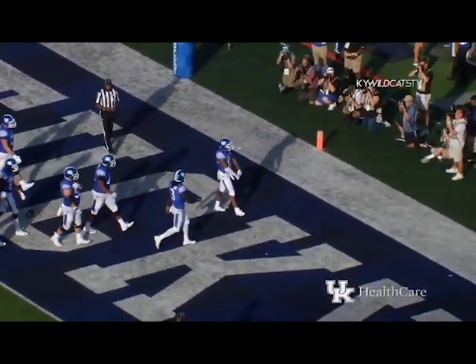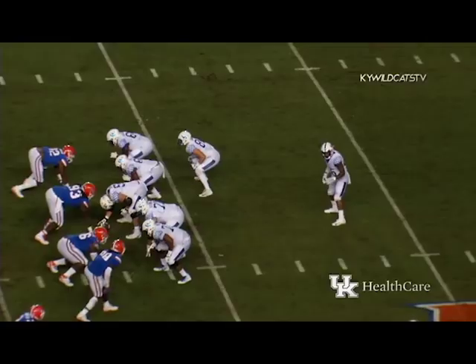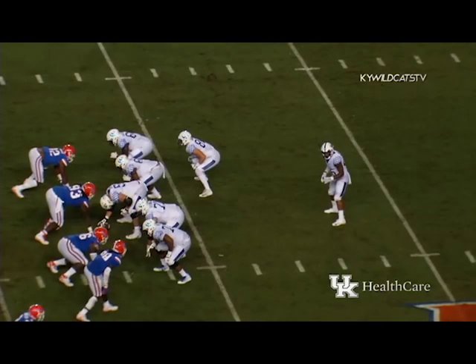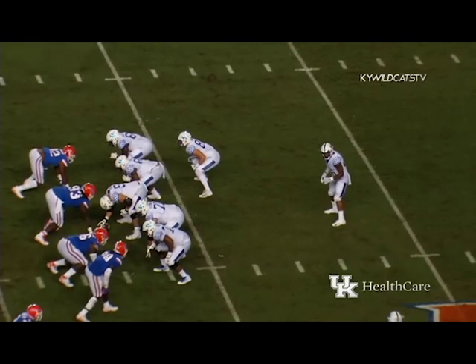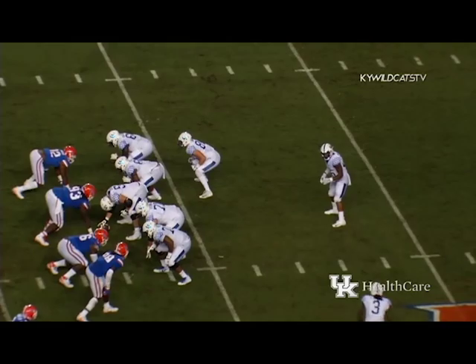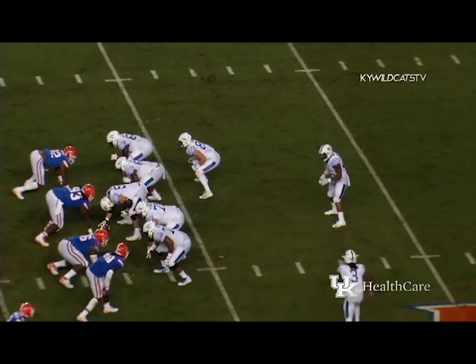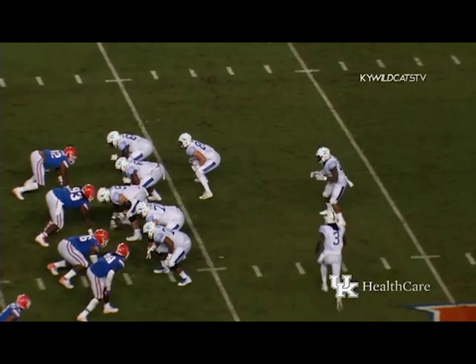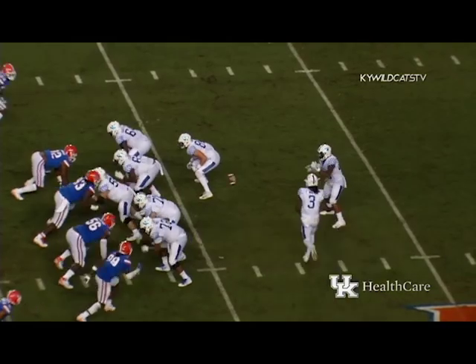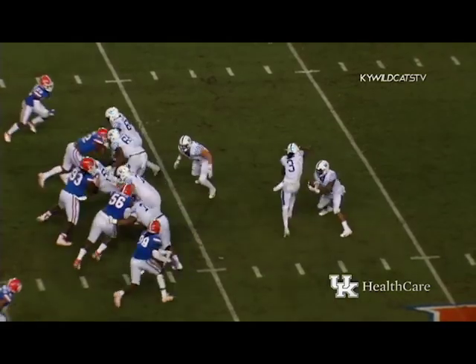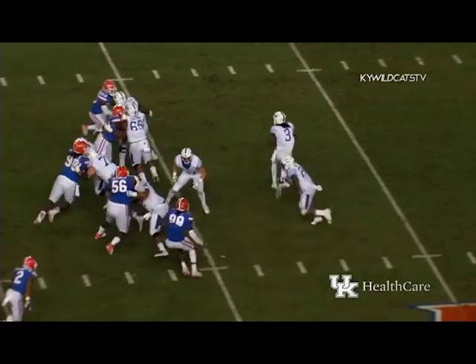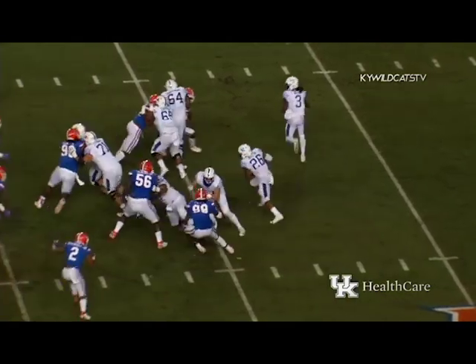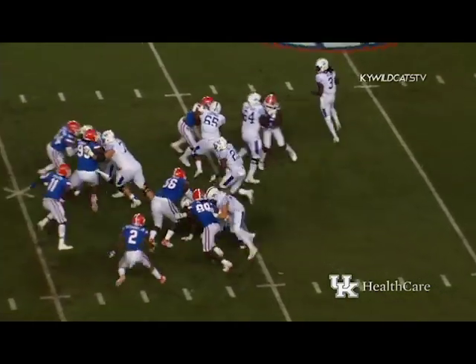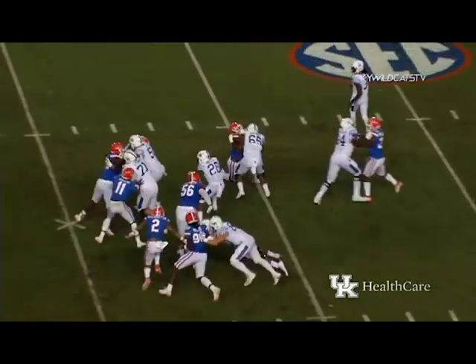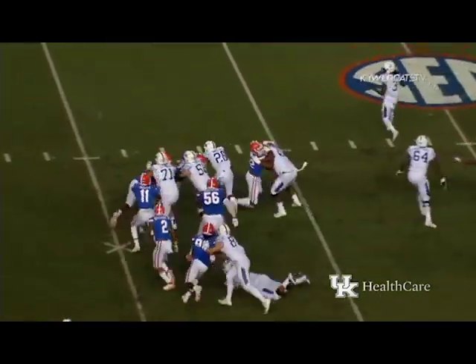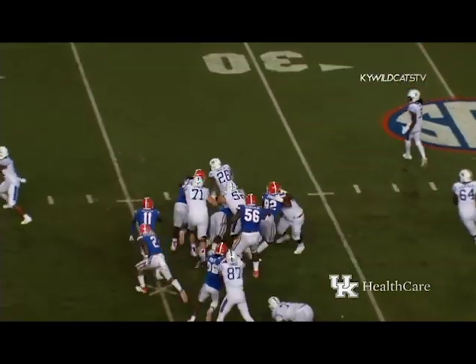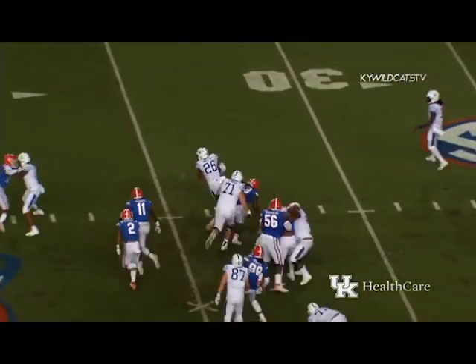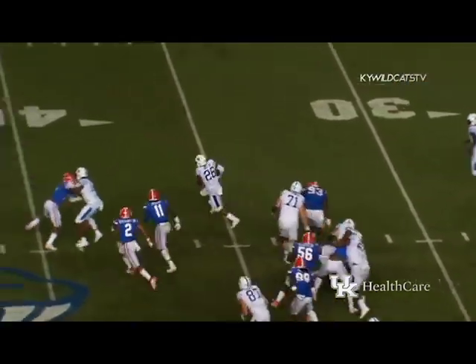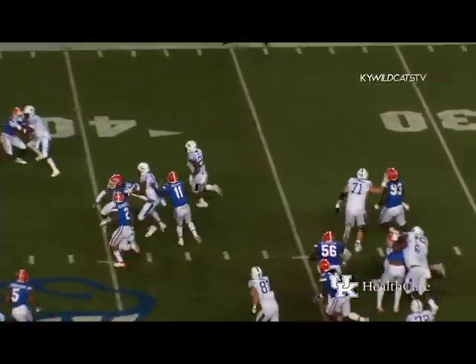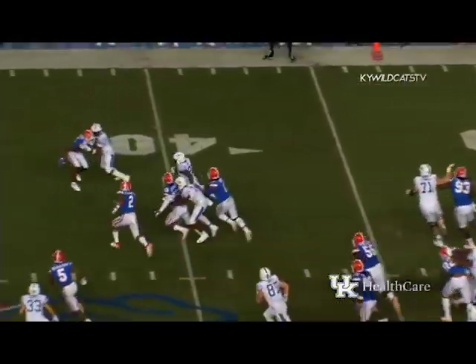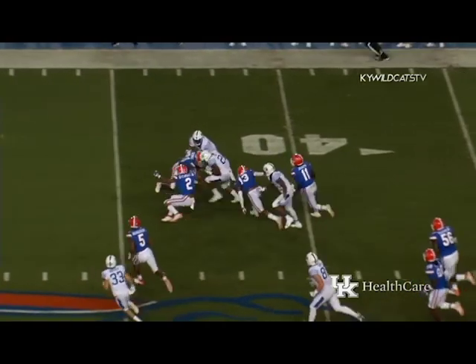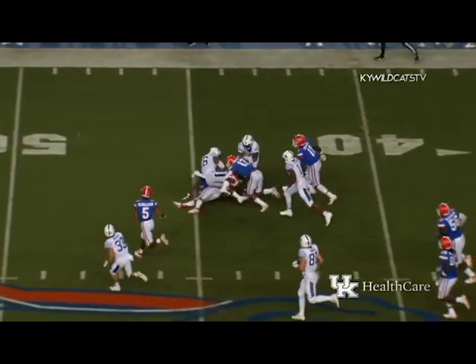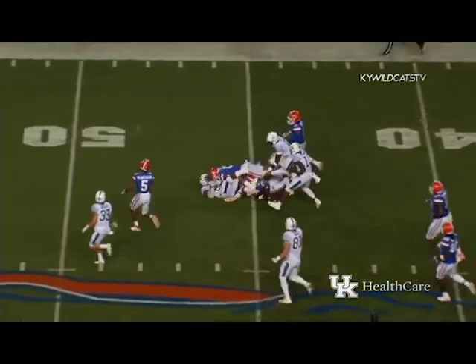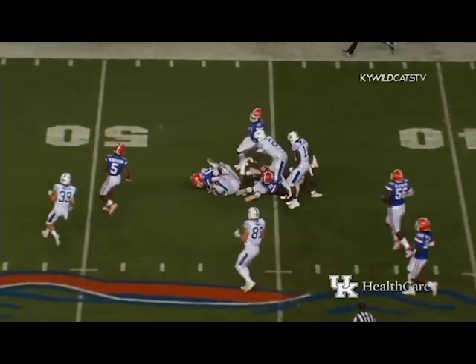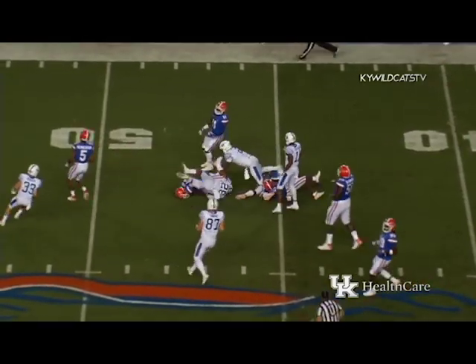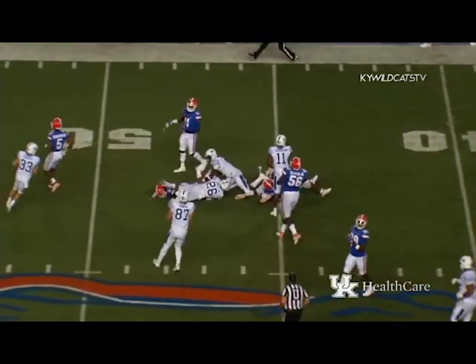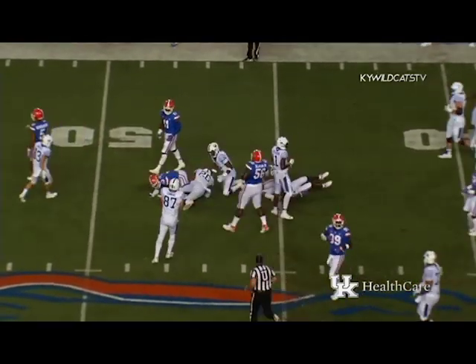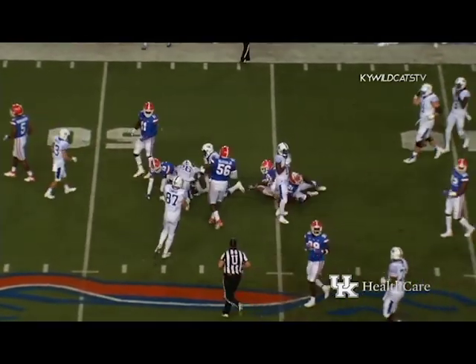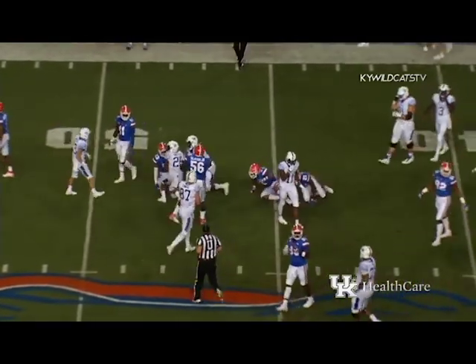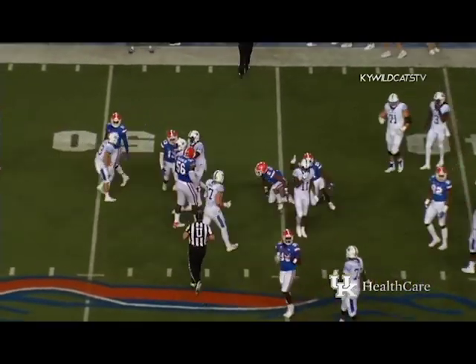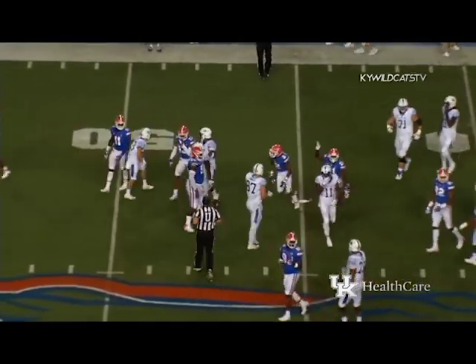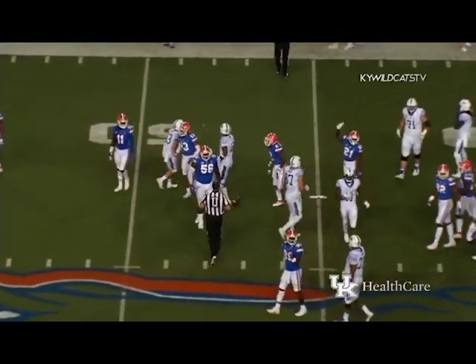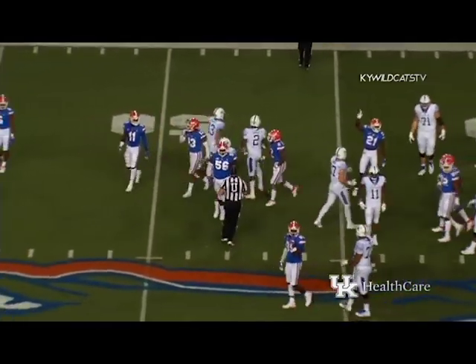Wilson wide to the near side, goes in motion to the right. Snell going straight ahead, he's got the first down, gets outside — 35, 40 — lowers his shoulders and gets across the 45 to the 46-yard line.